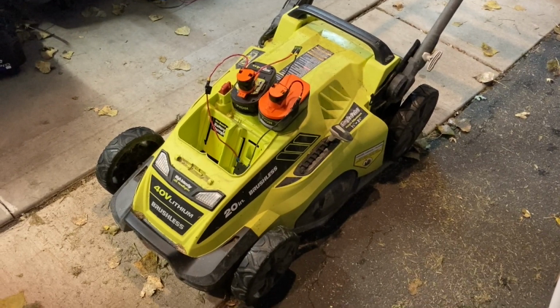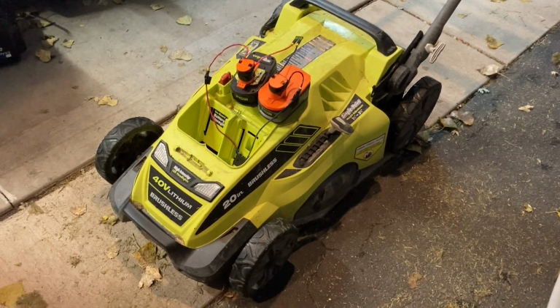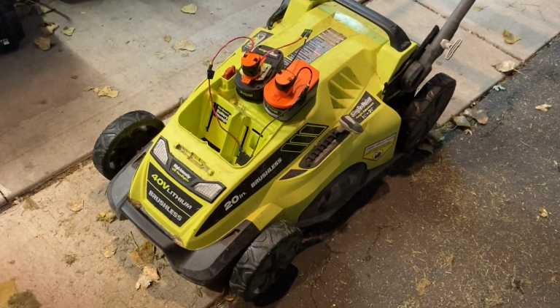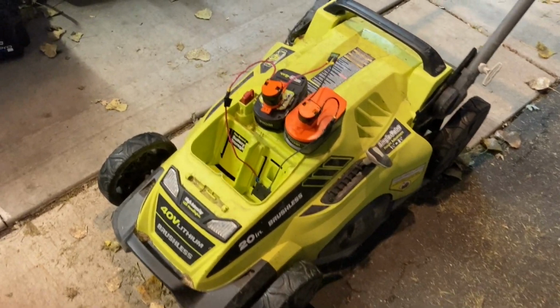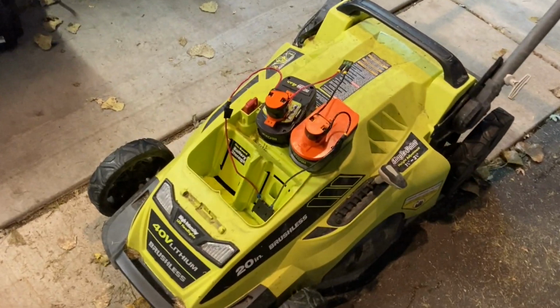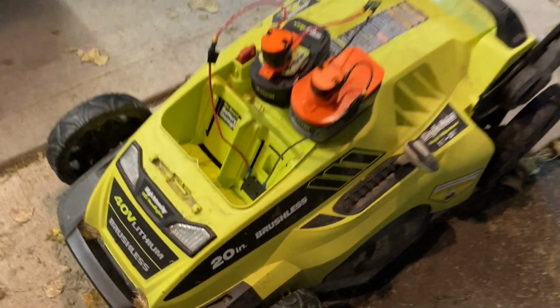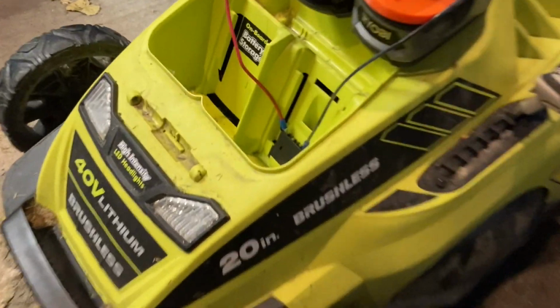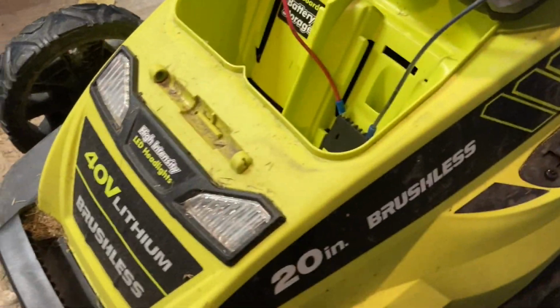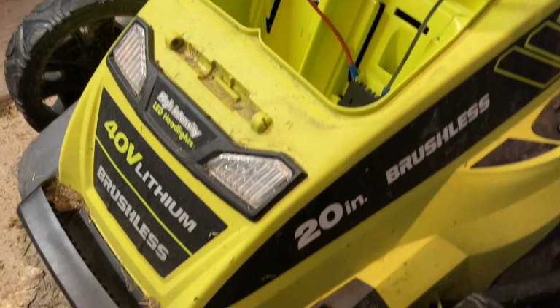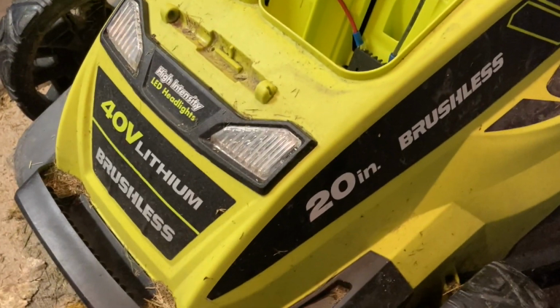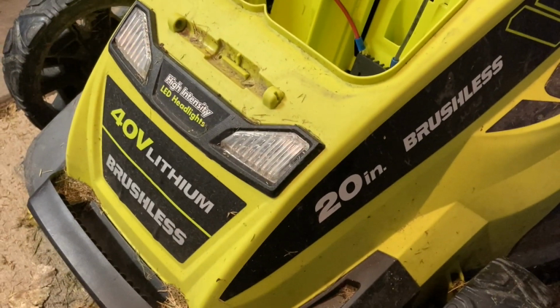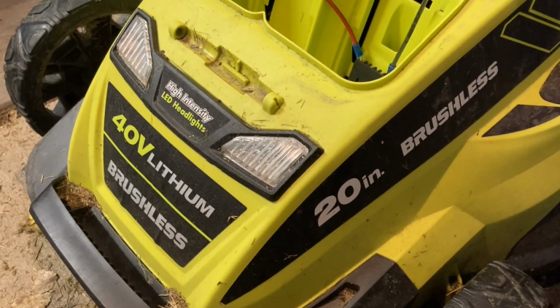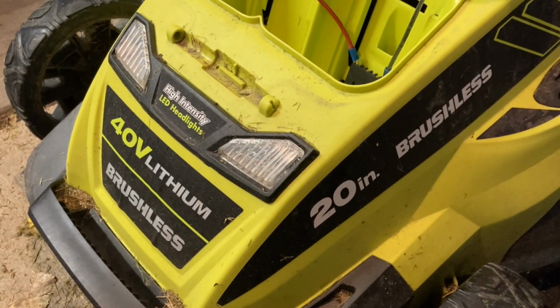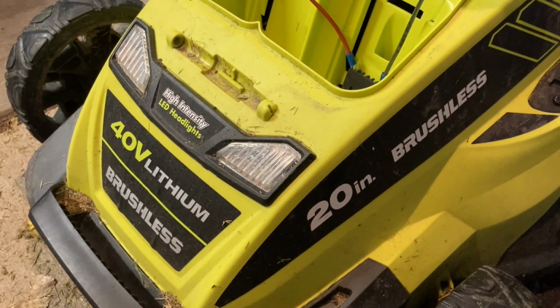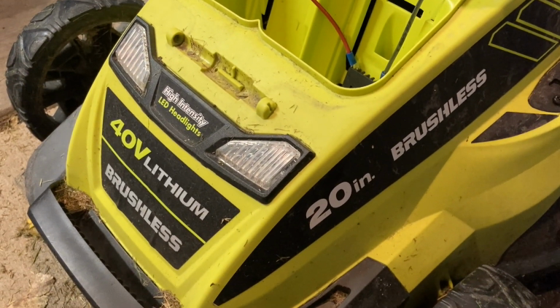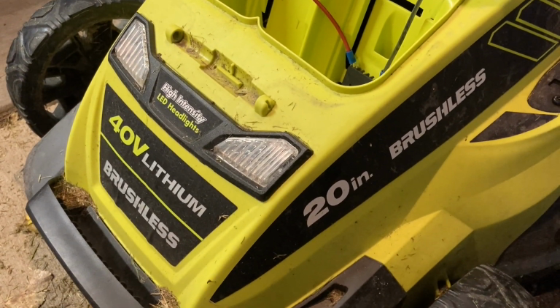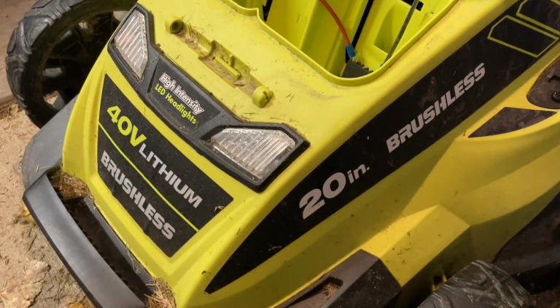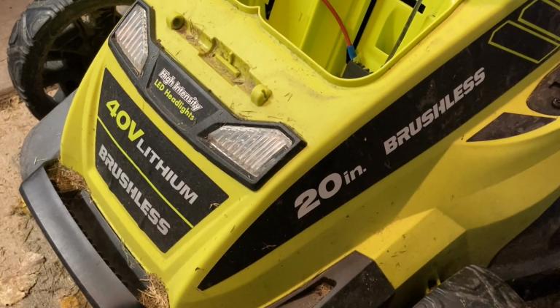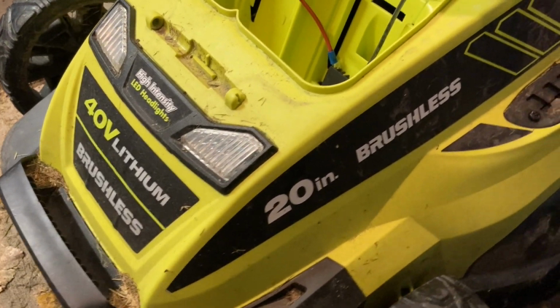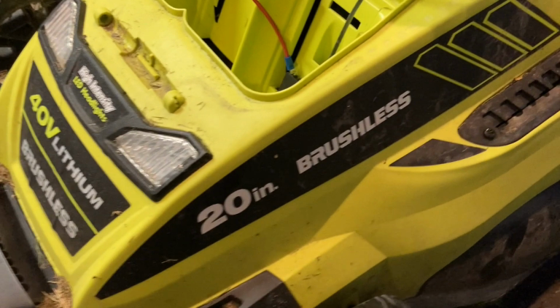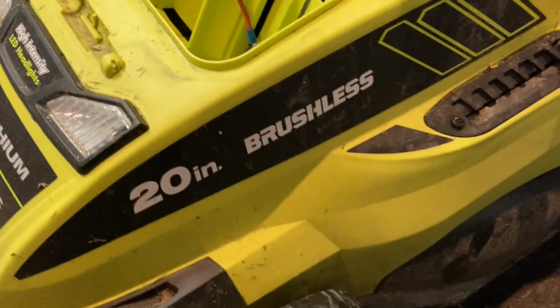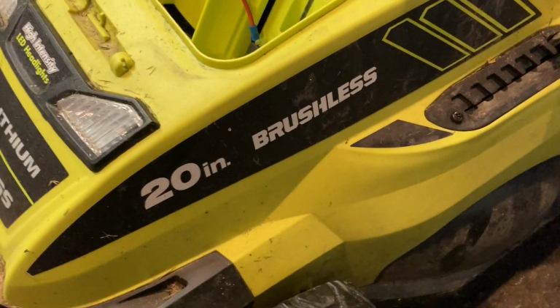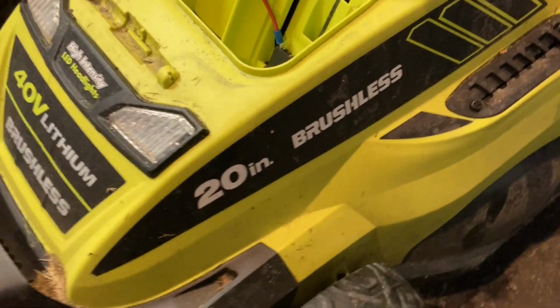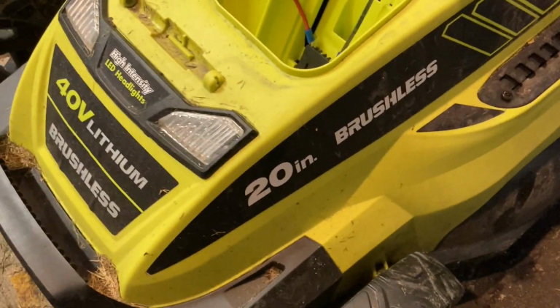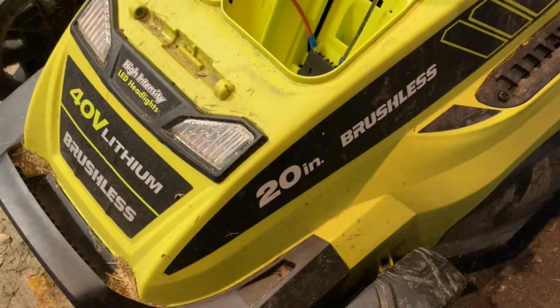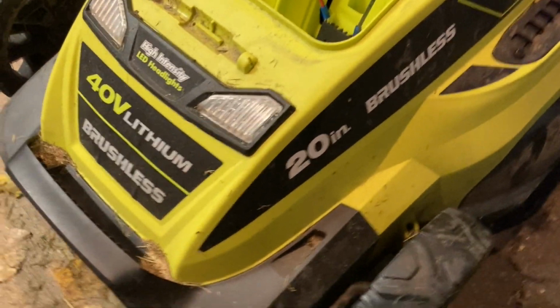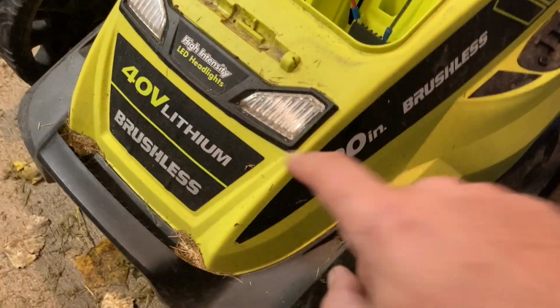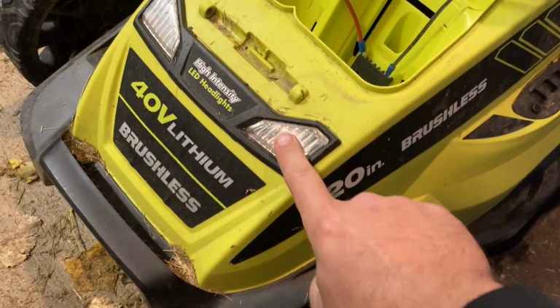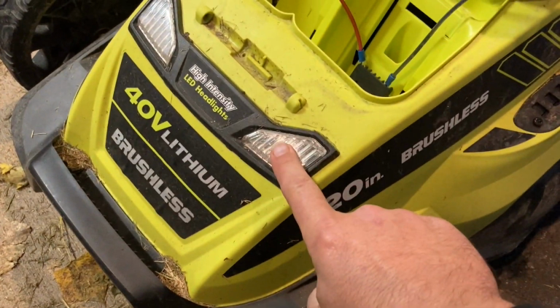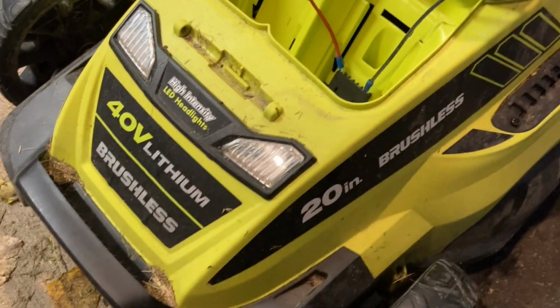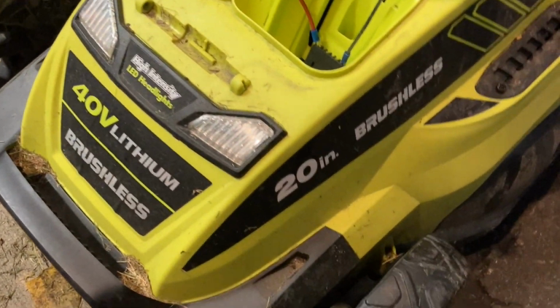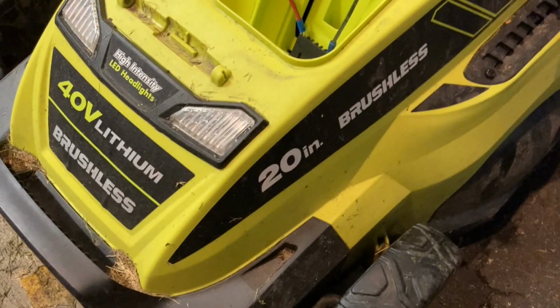Hey everybody, it's Ben here, and in front of me is a 40-volt lithium brushless RYOBI brand push lawnmower. It is a 20-inch model and it's got some LED headlights on it.